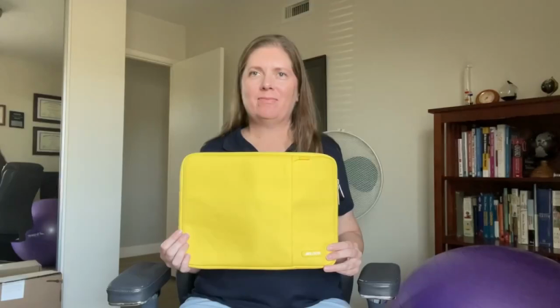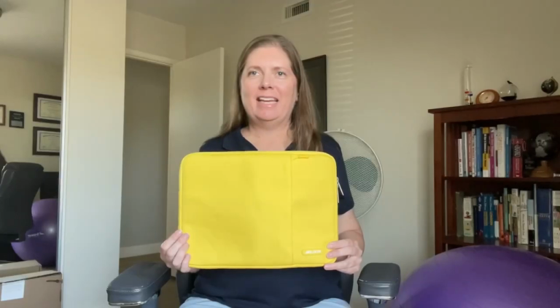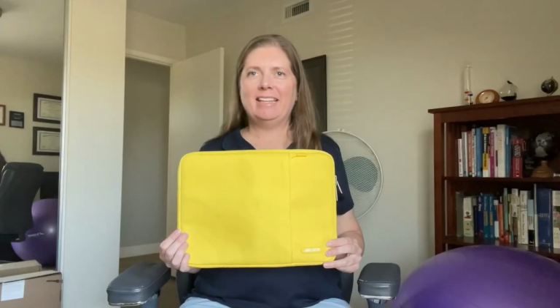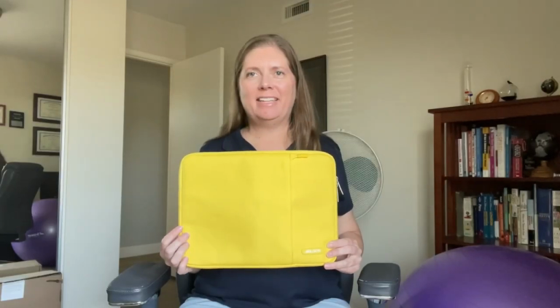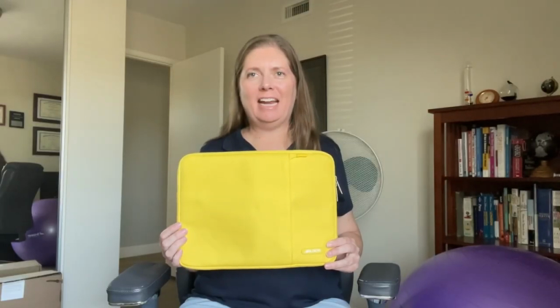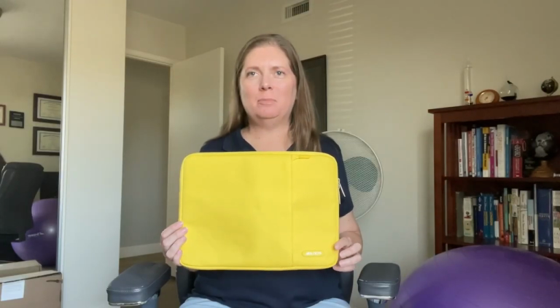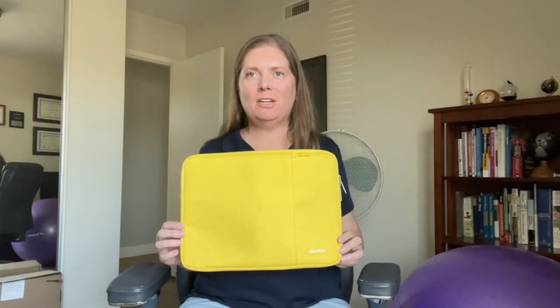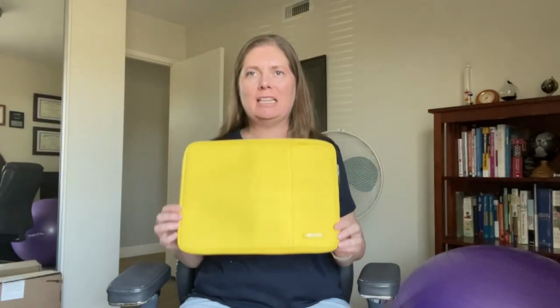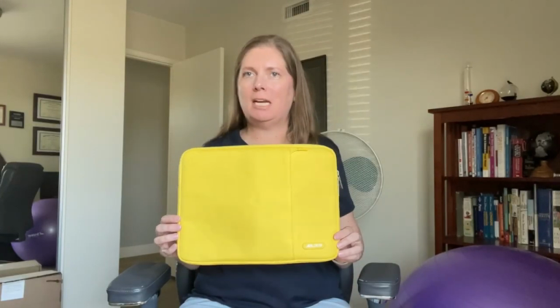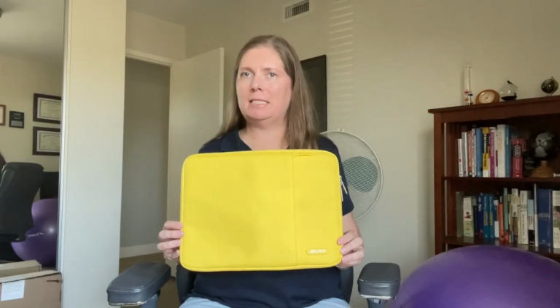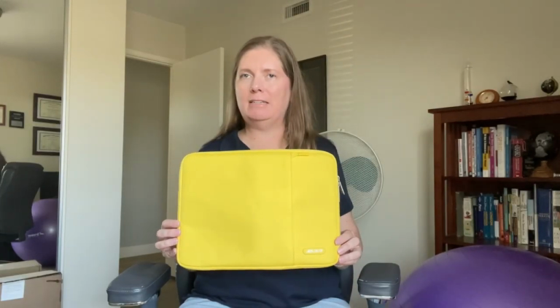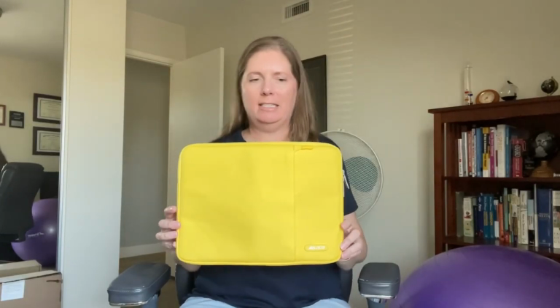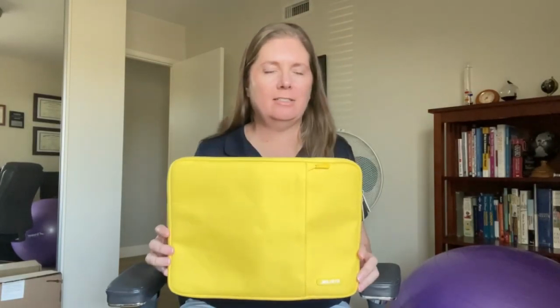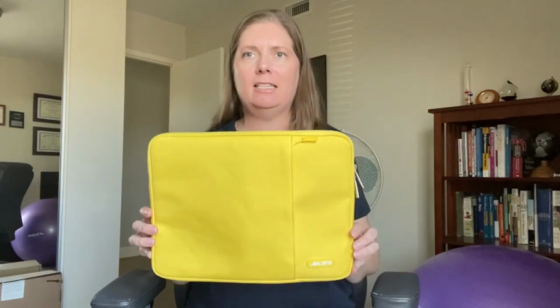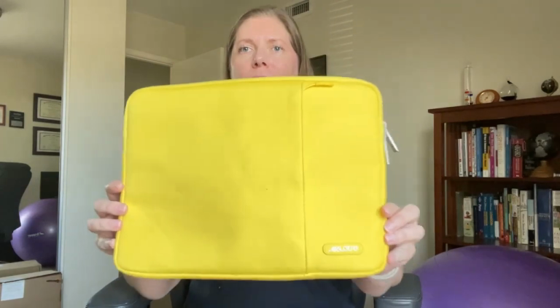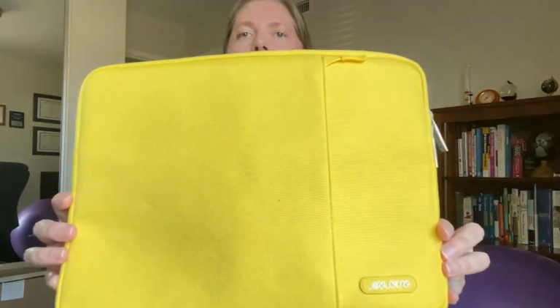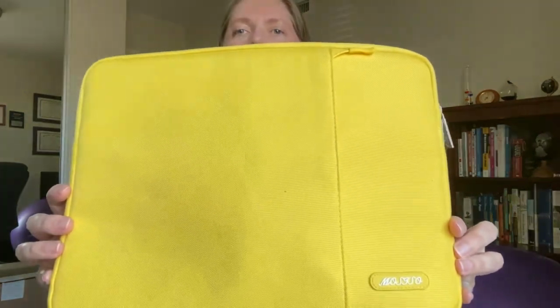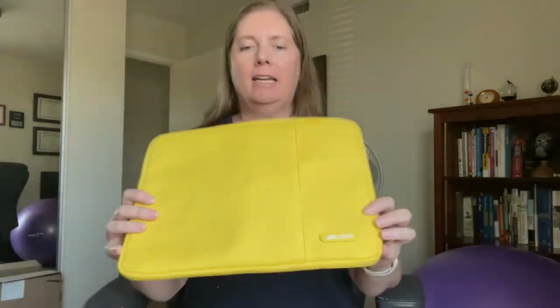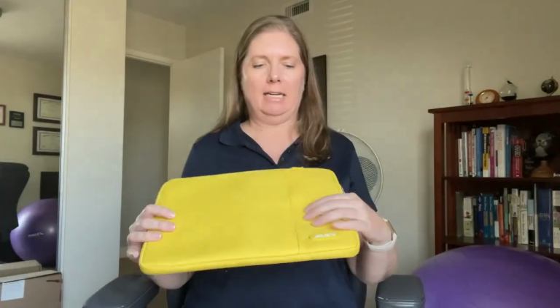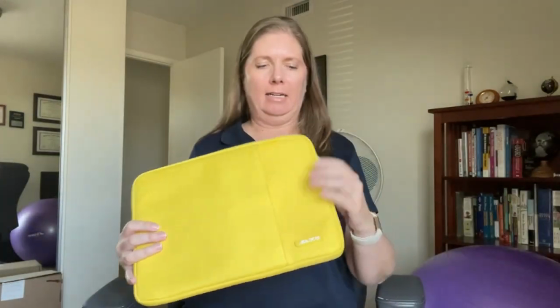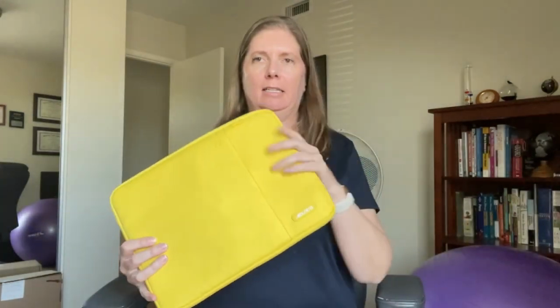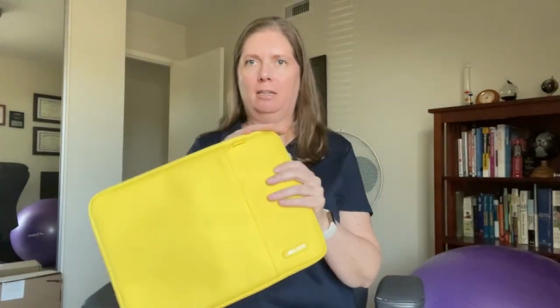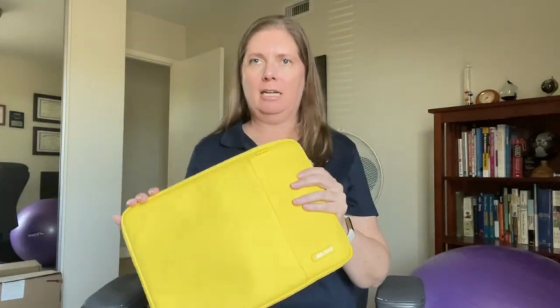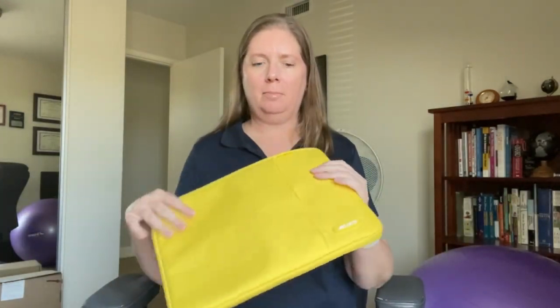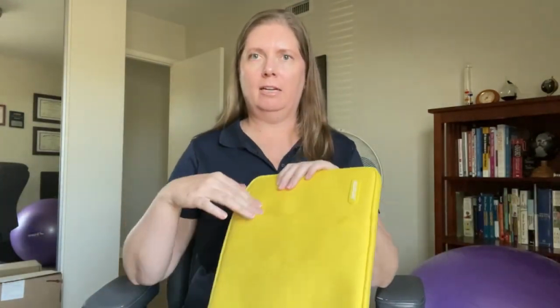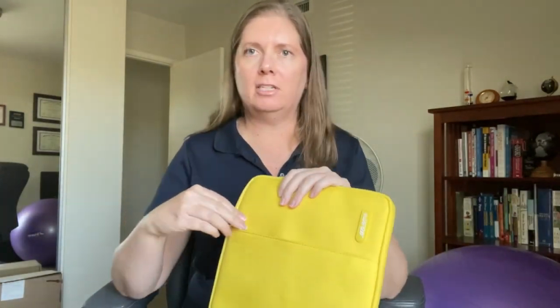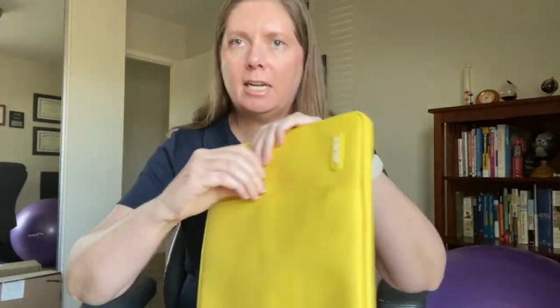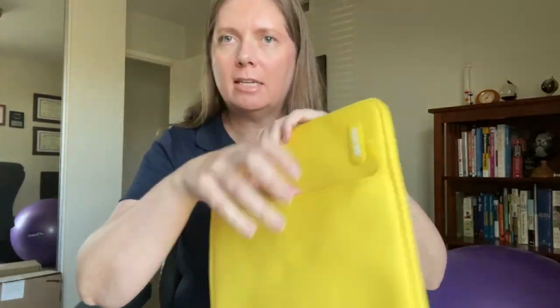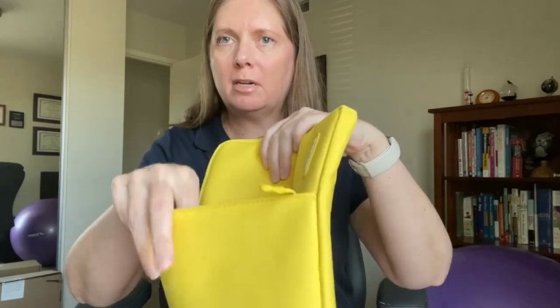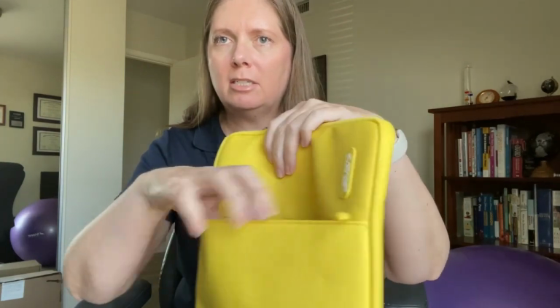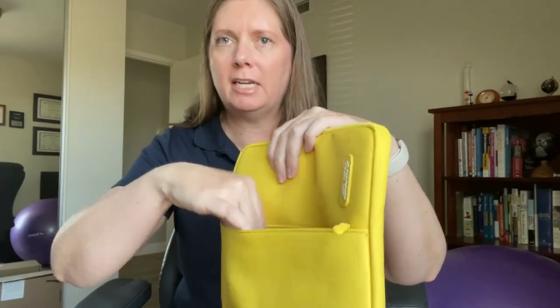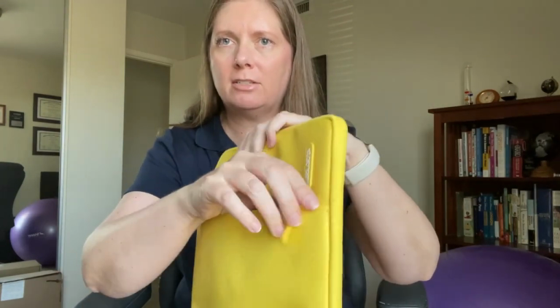Hey there! Here I have the Mosiso laptop sleeve in the color yellow. It has the pocket for the laptop, and in front it has another pocket to fit accessories.